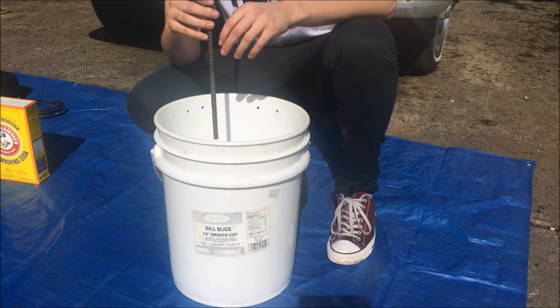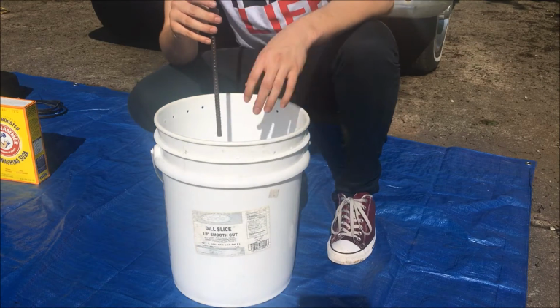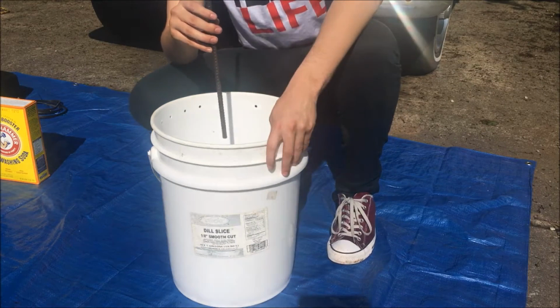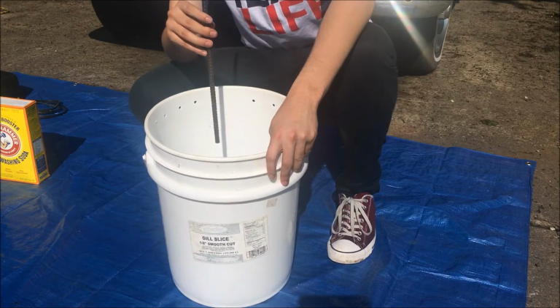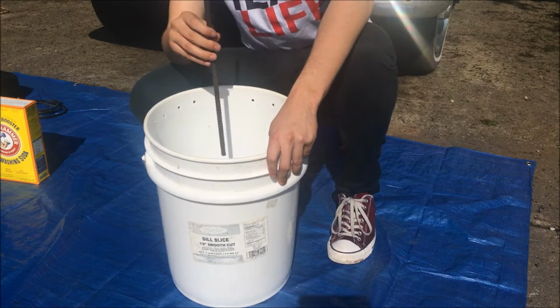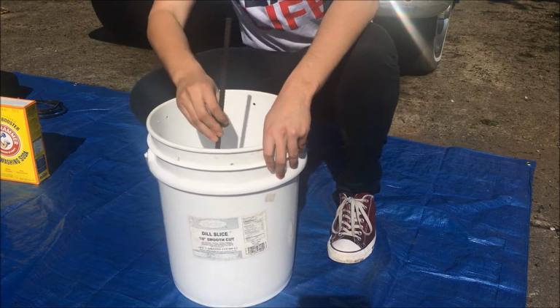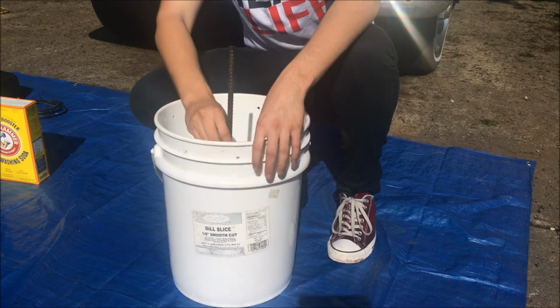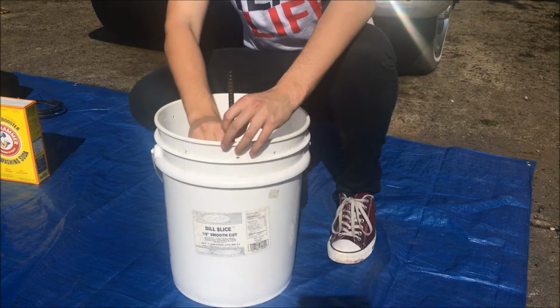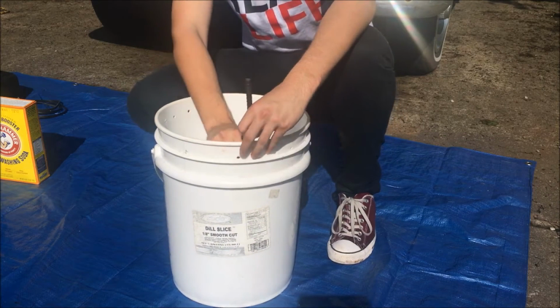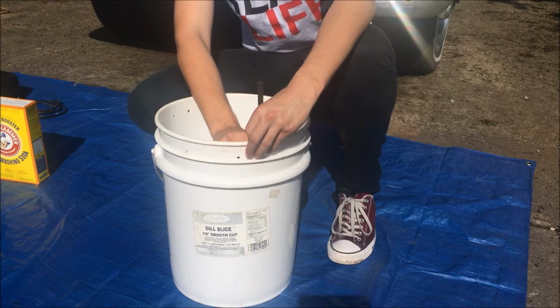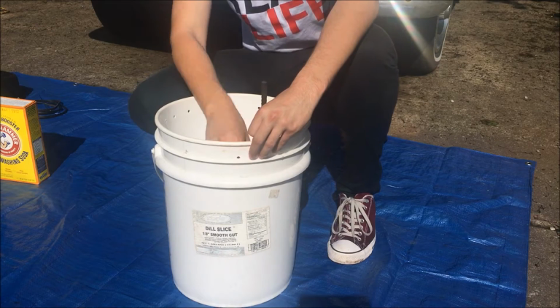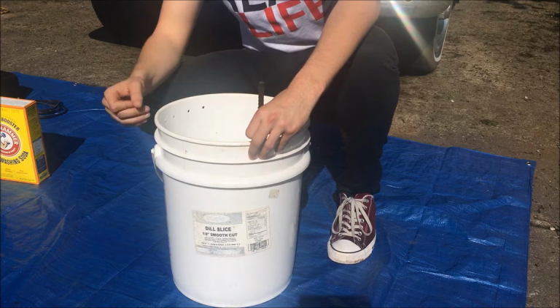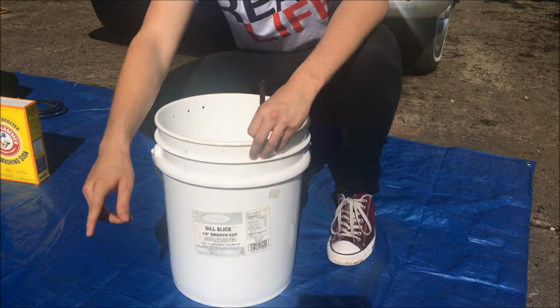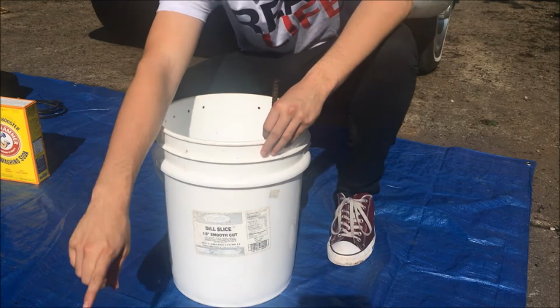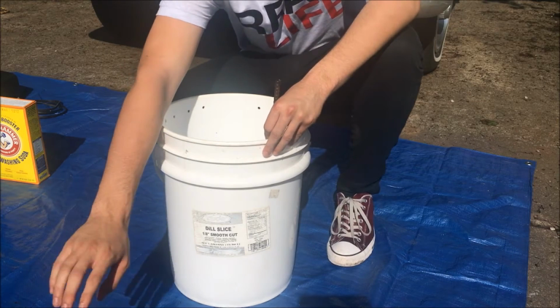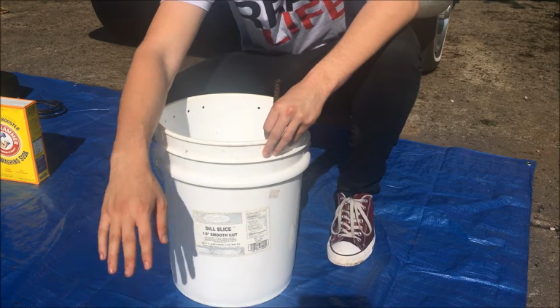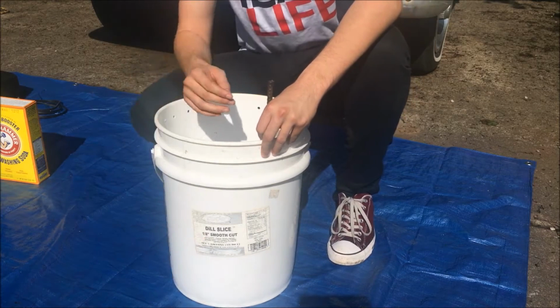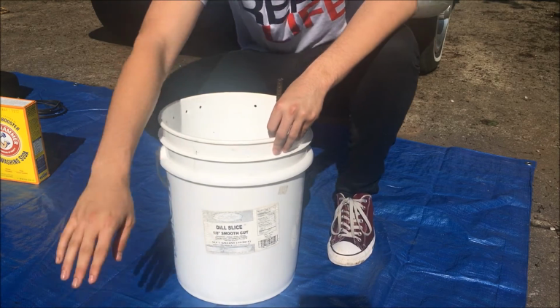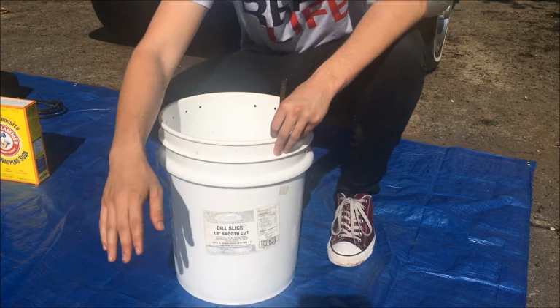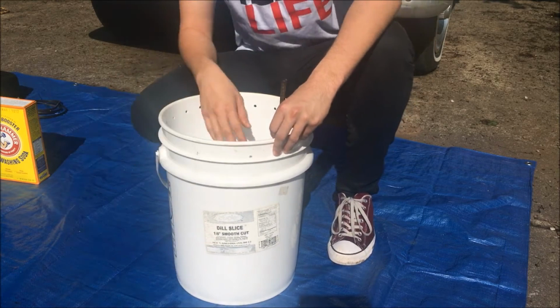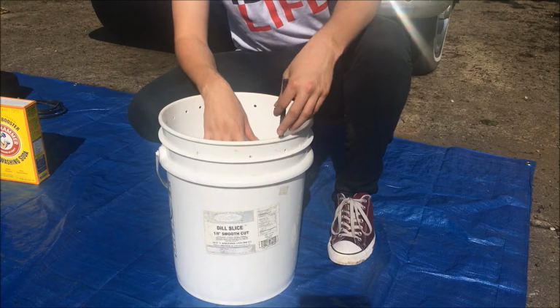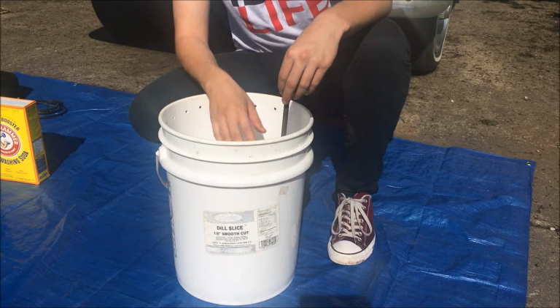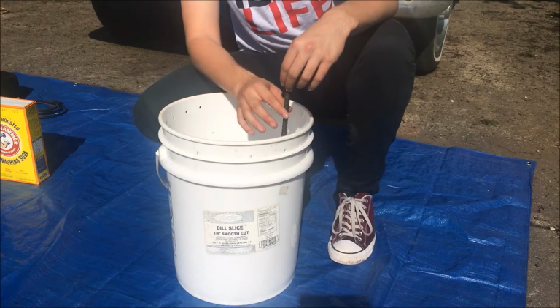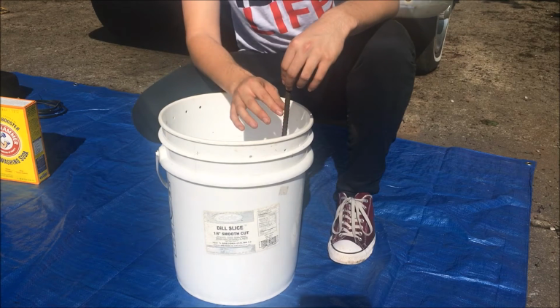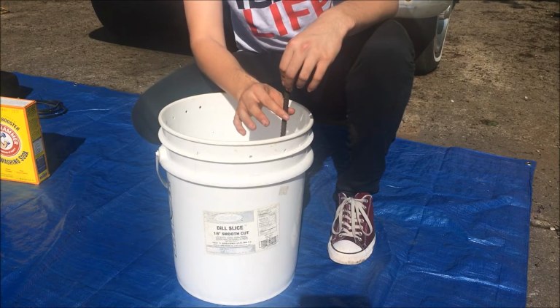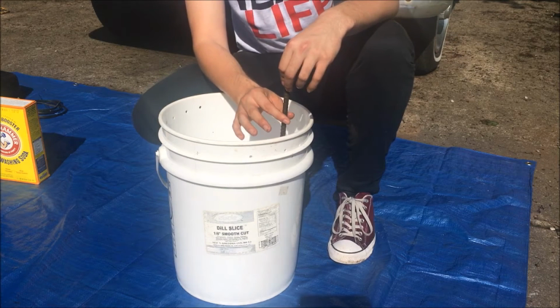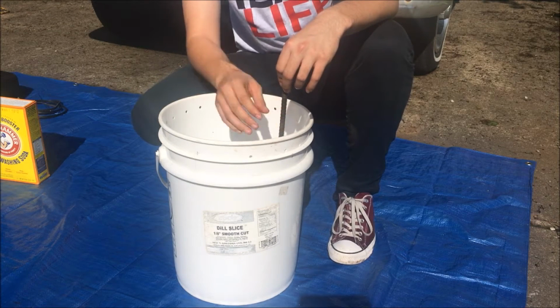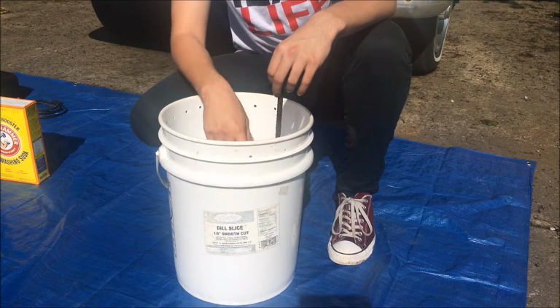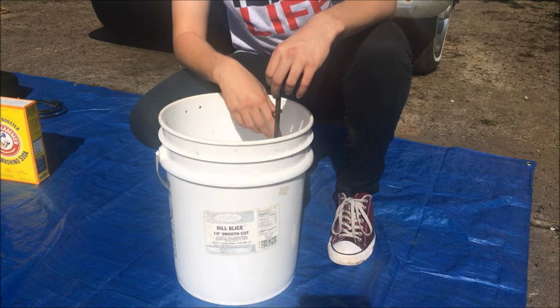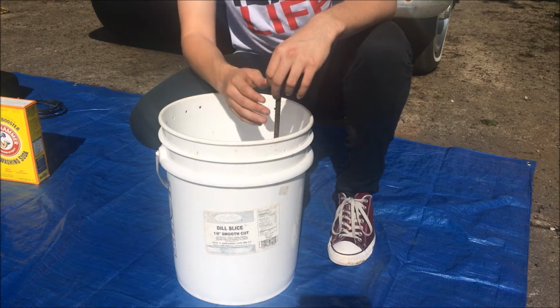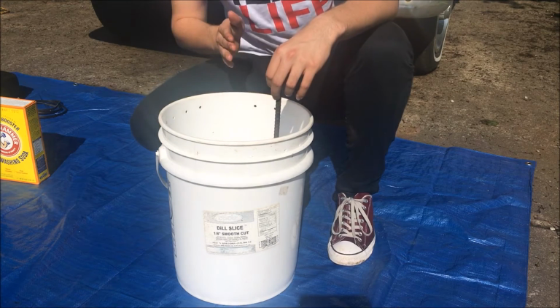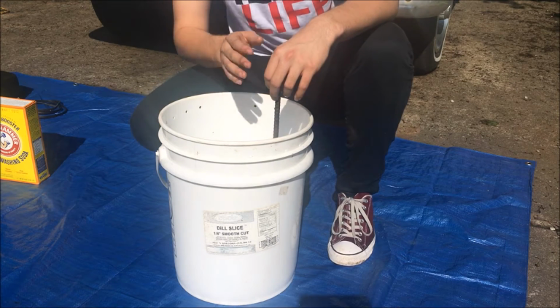The reason we drilled these holes was to connect the rebar to the bucket. Then we're going to put in the Cornhusker here and make sure the Cornhusker is not touching any of these poles, so the current can flow through properly.